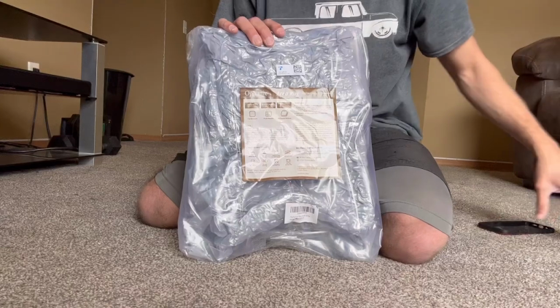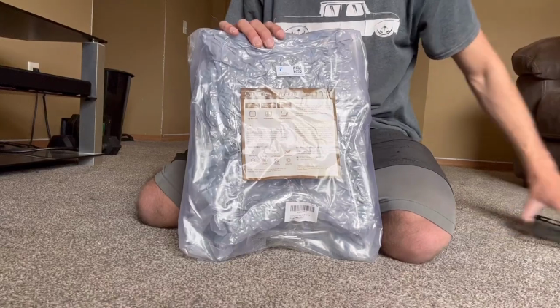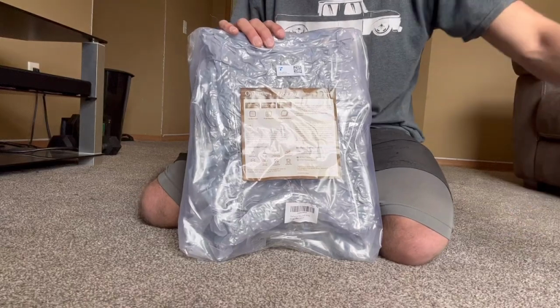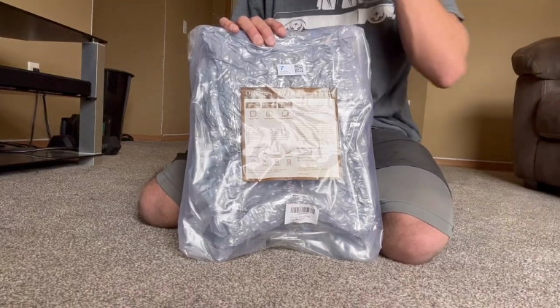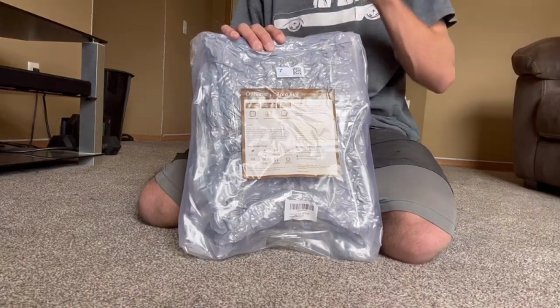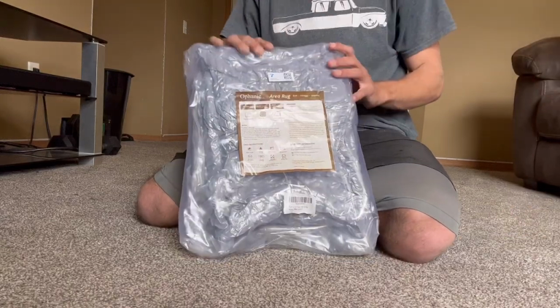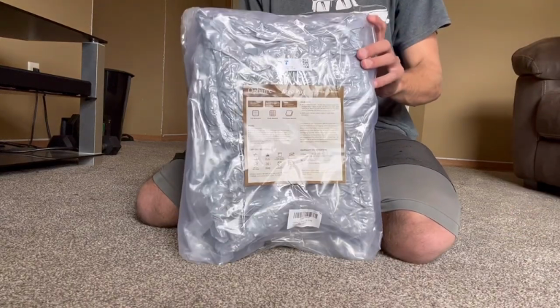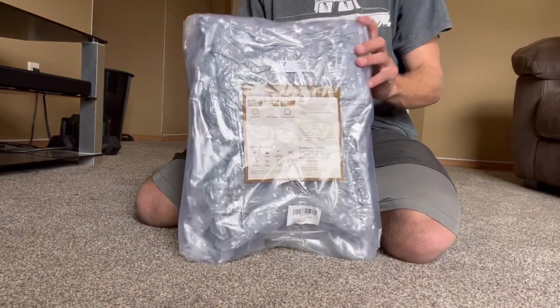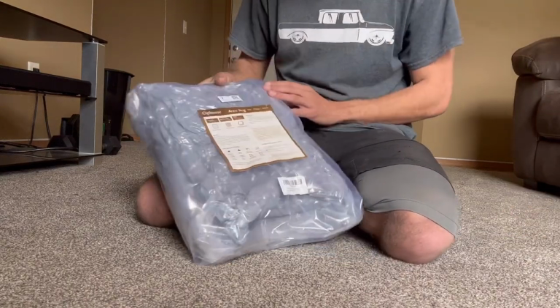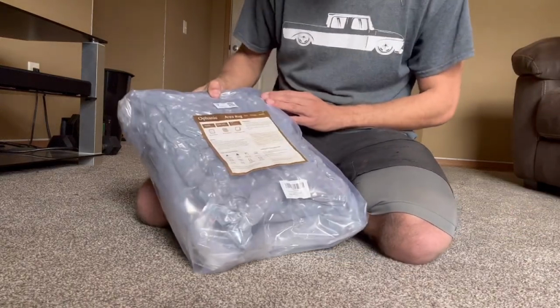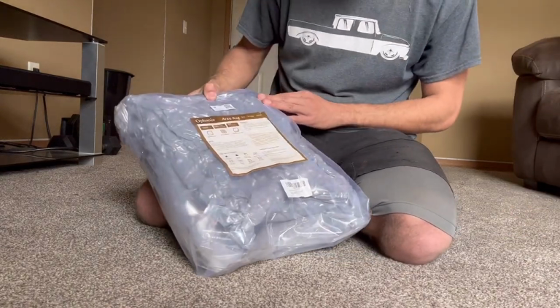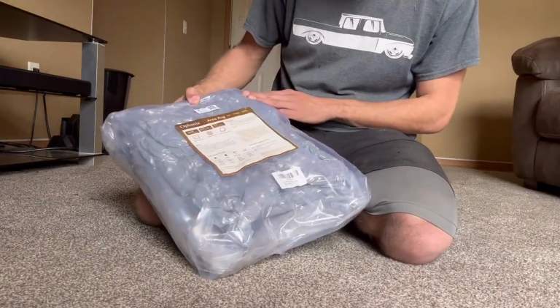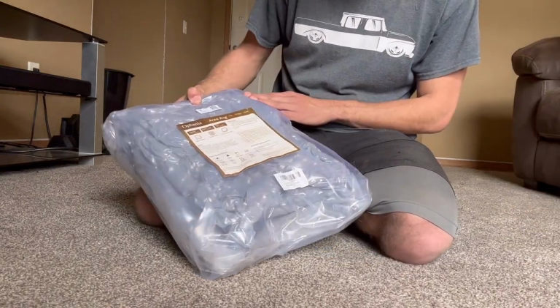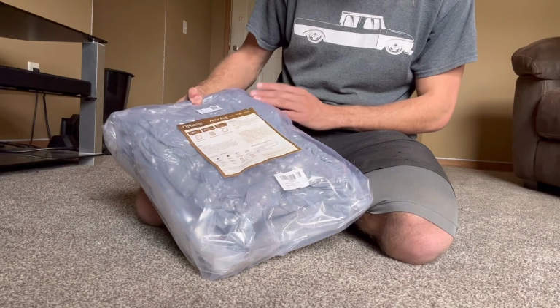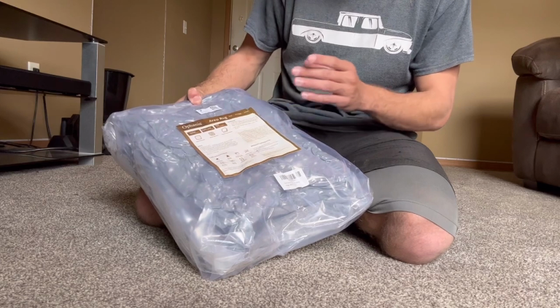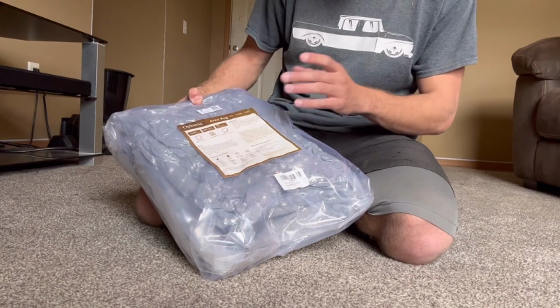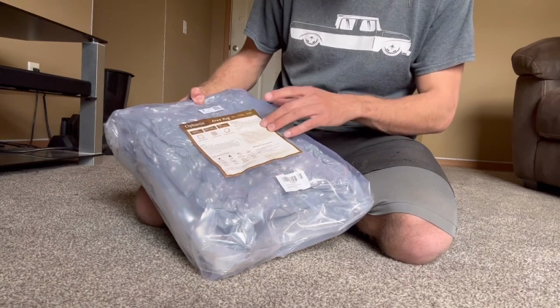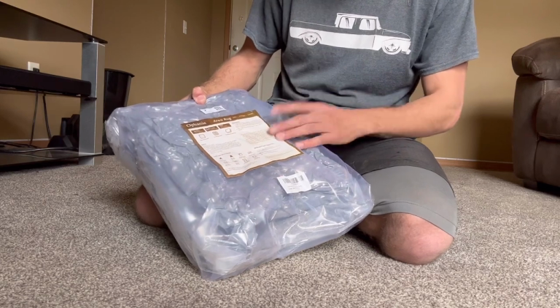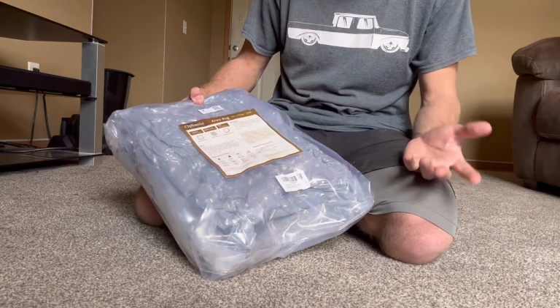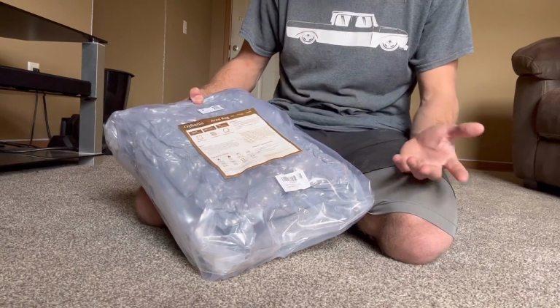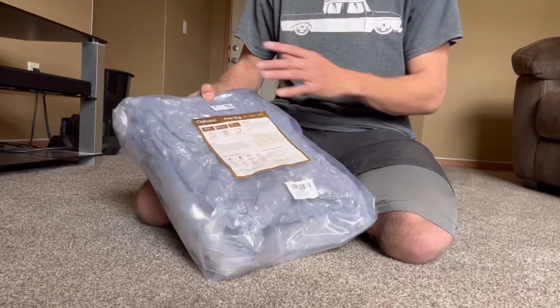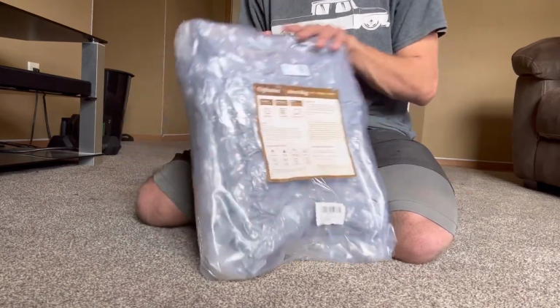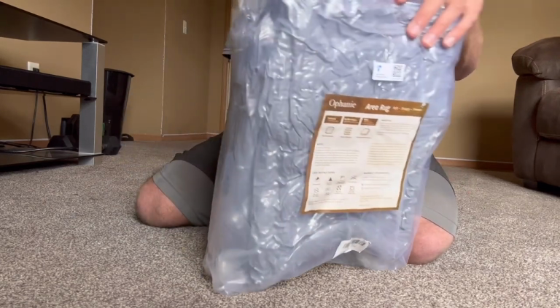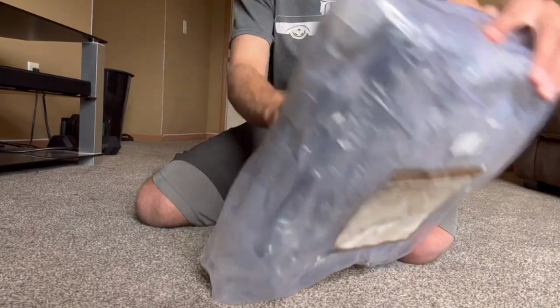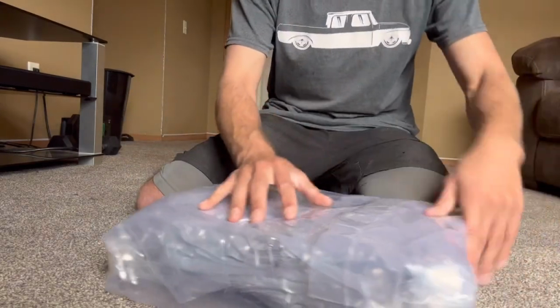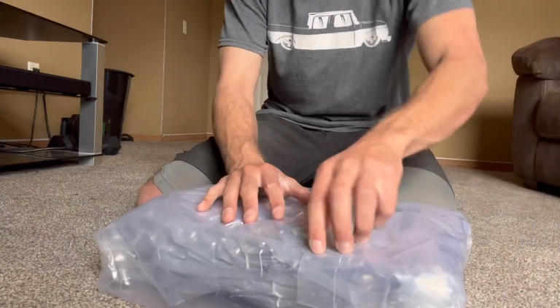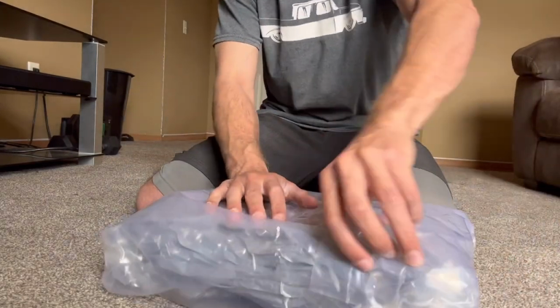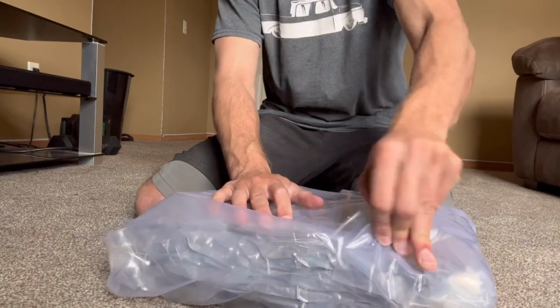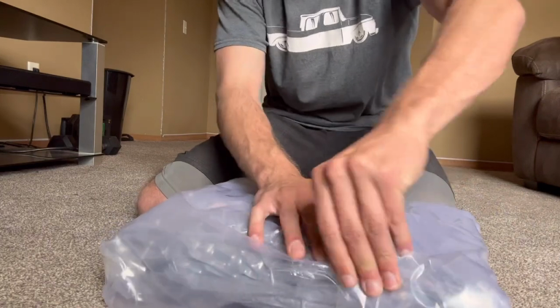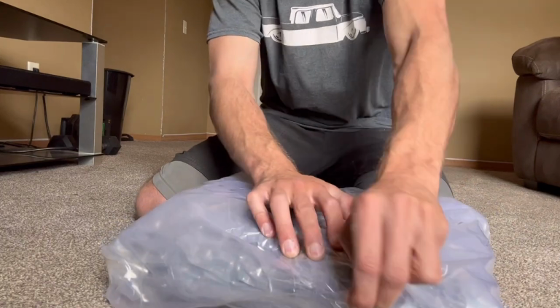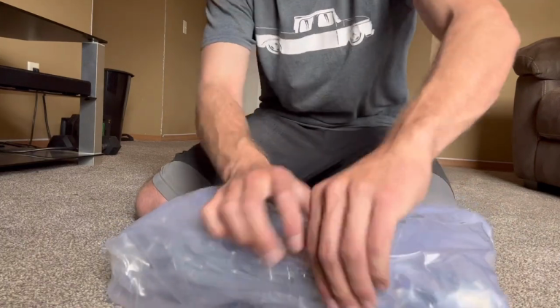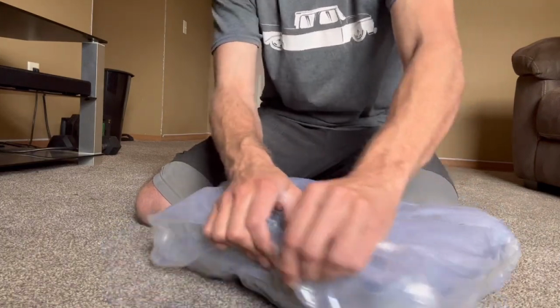Hey guys, I just wanted to show you this new area rug I got. It's a 5x8 rug. It's supposed to be a soft, shaggy, and smooth type of rug. So I'm going to go ahead and open it and show you guys what it's about.